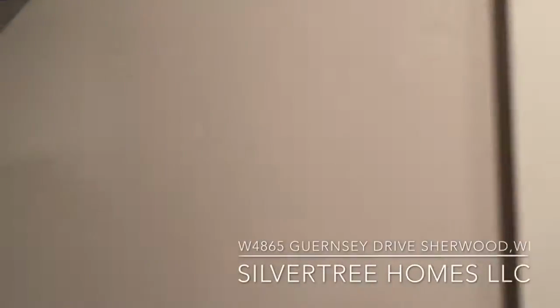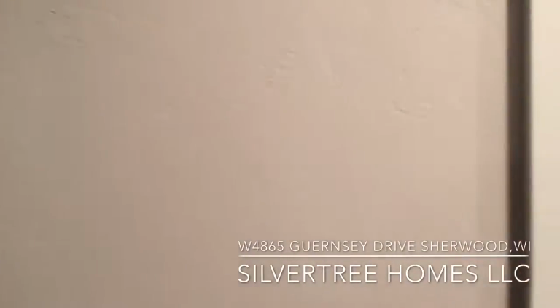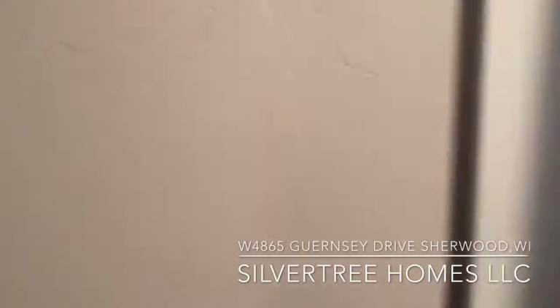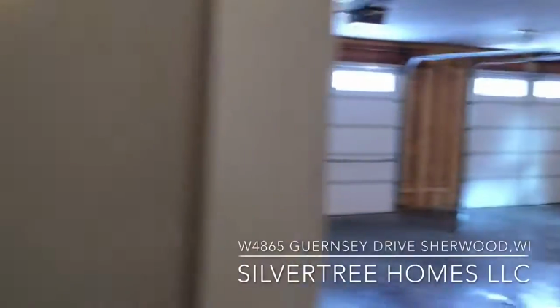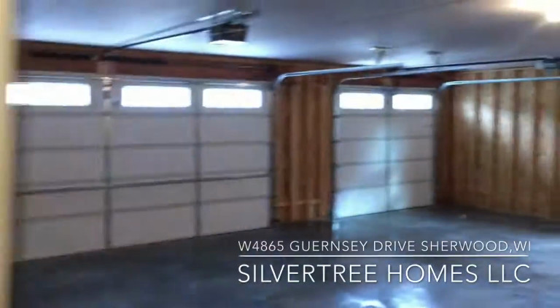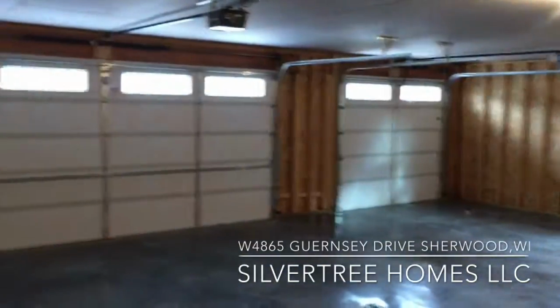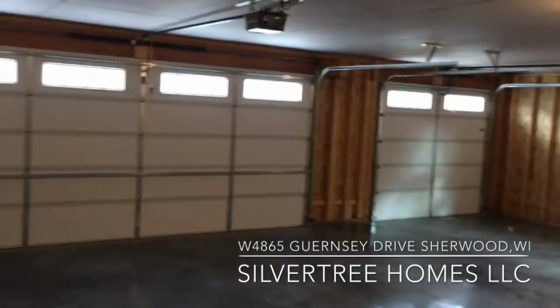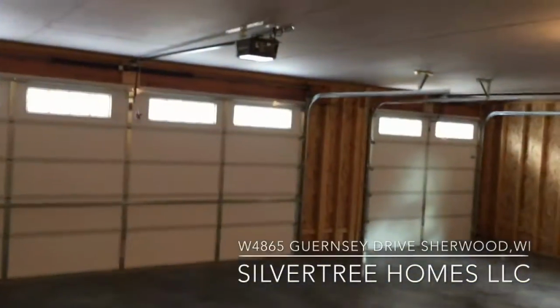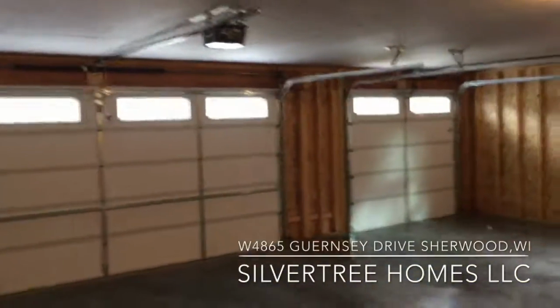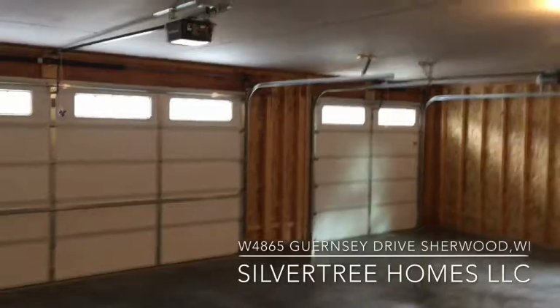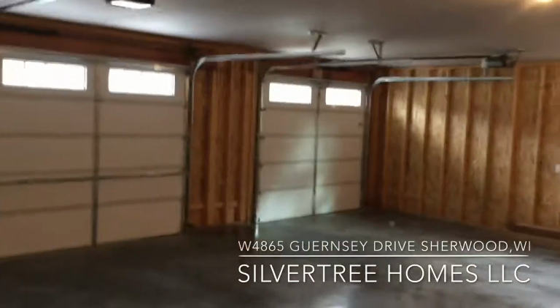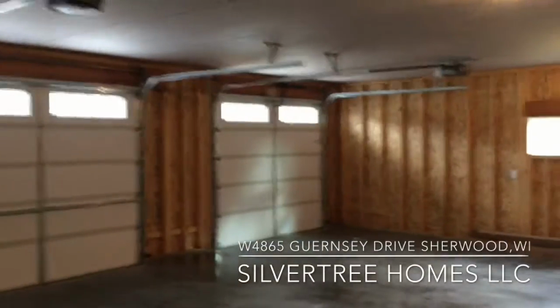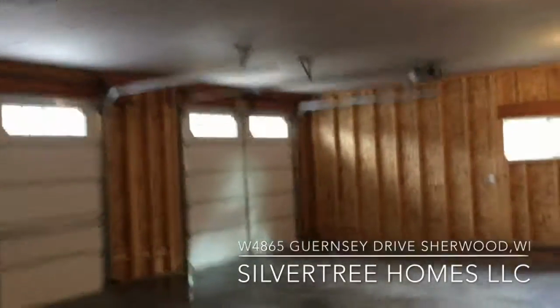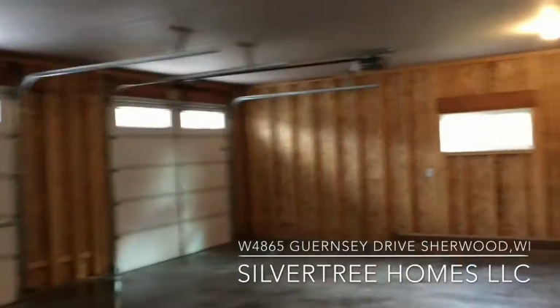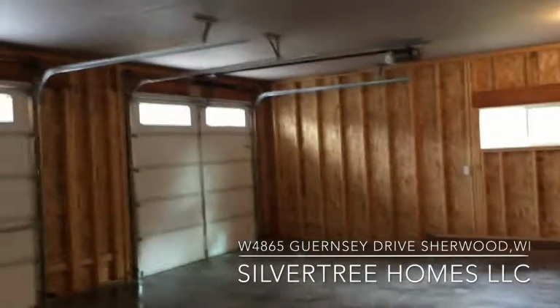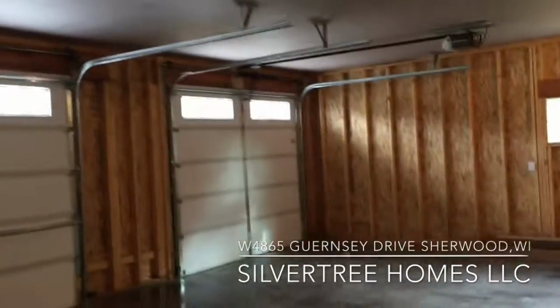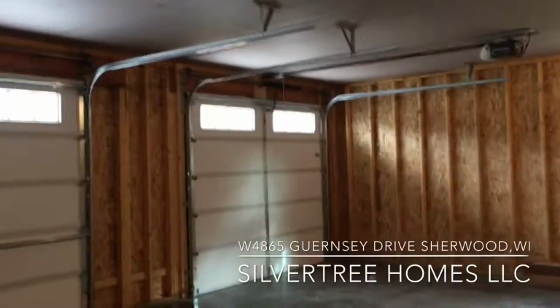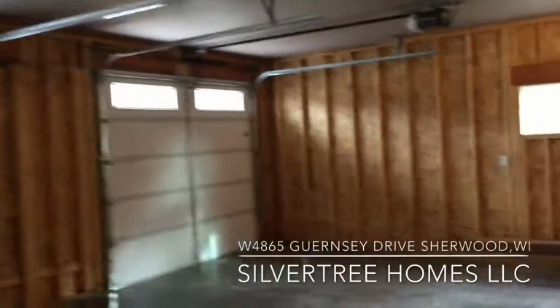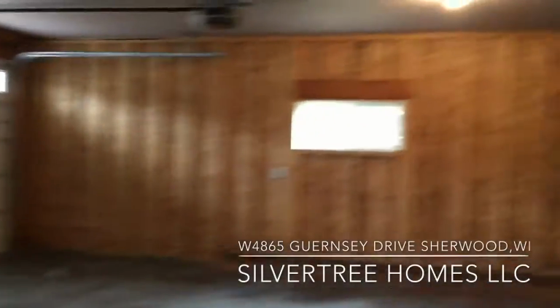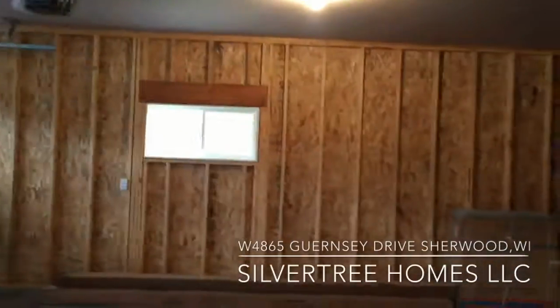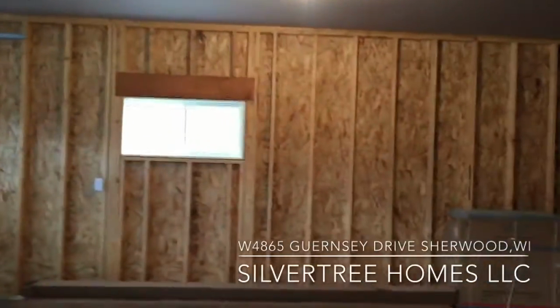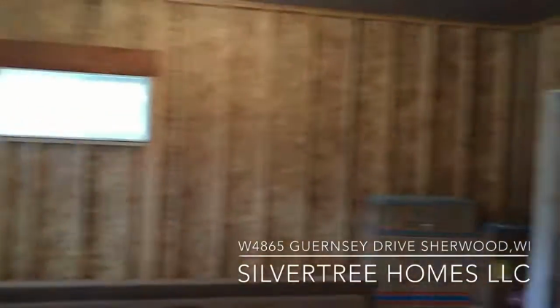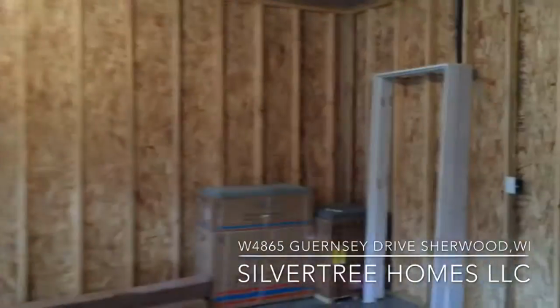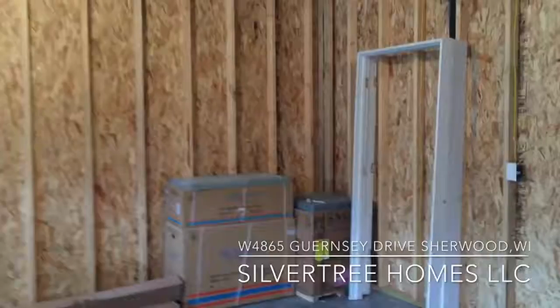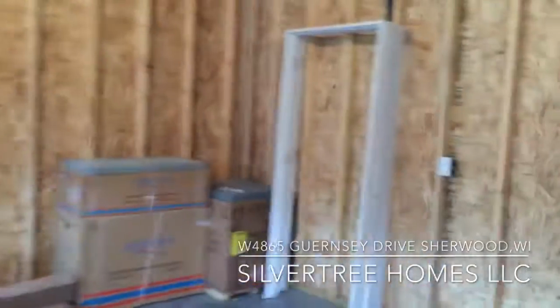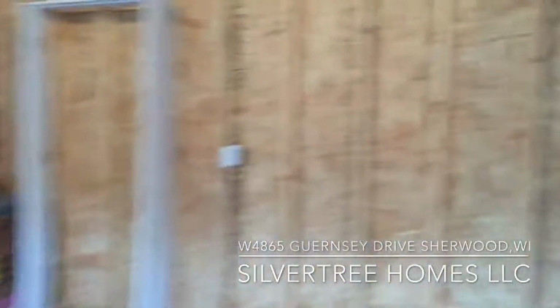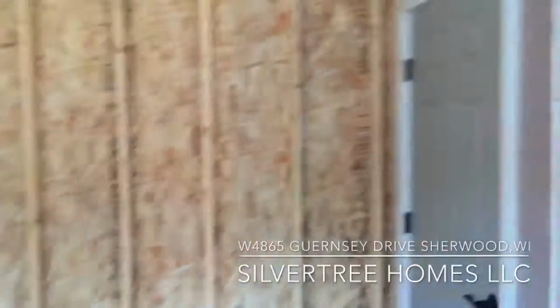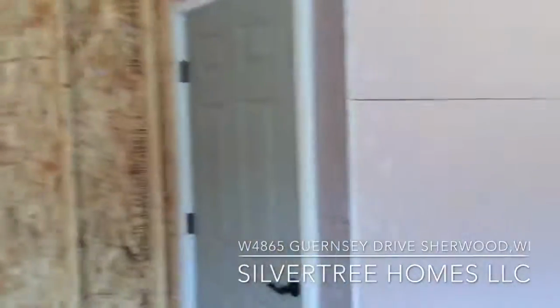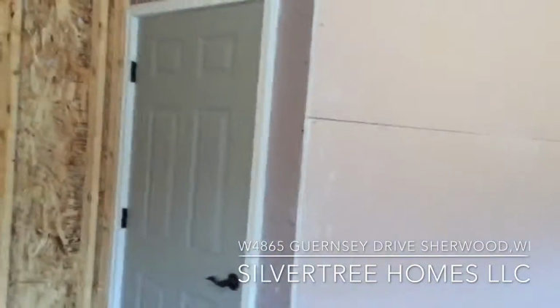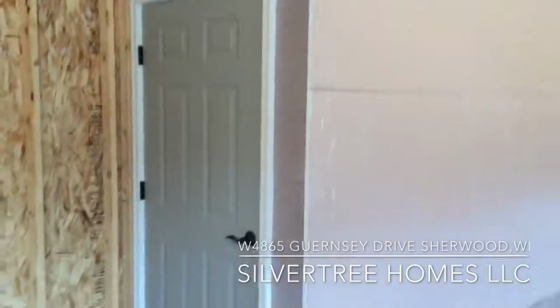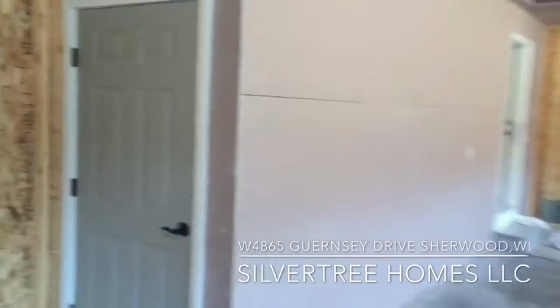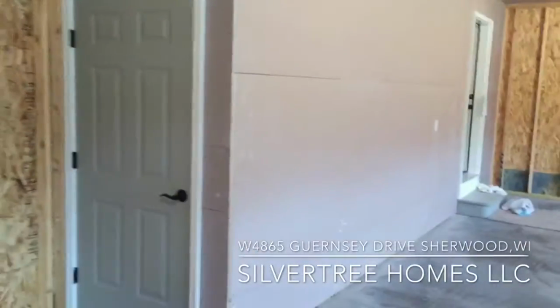This is a three-car garage with windows in the overhead doors, a window on the side wall, stairs to the basement from the garage. The garage also has a floor drain and a service door.